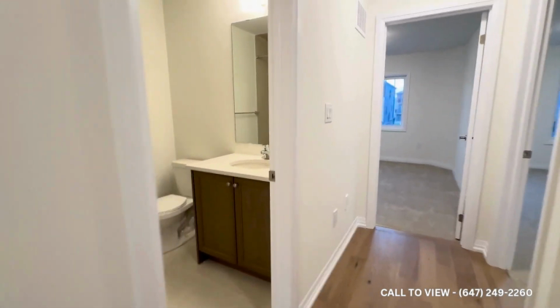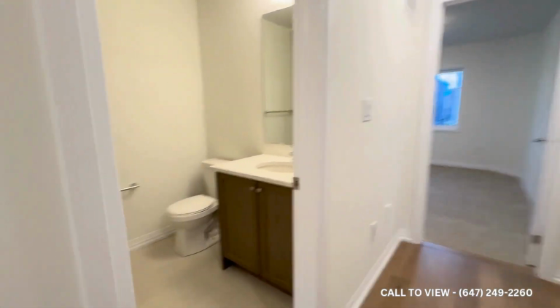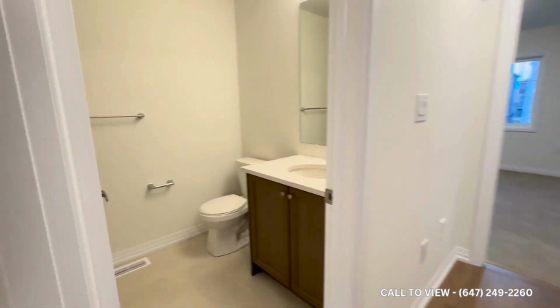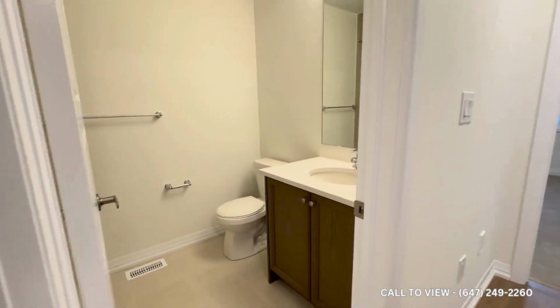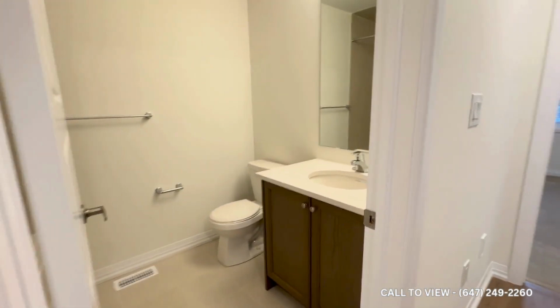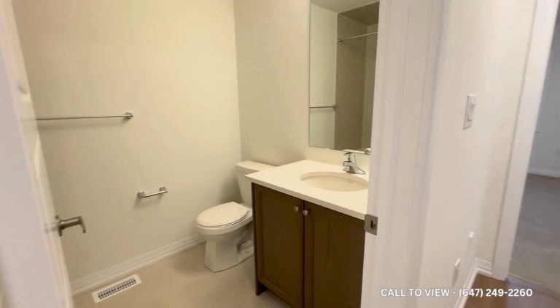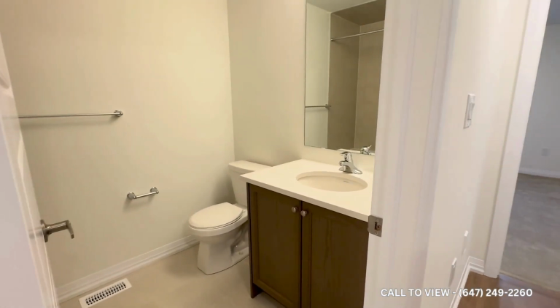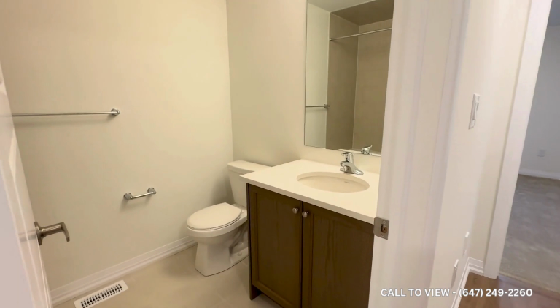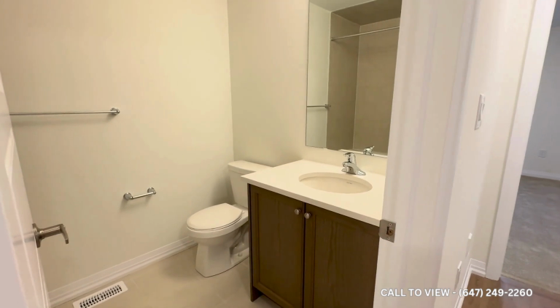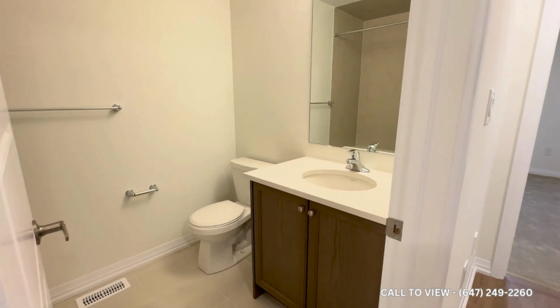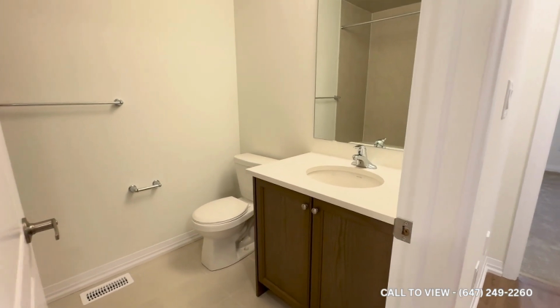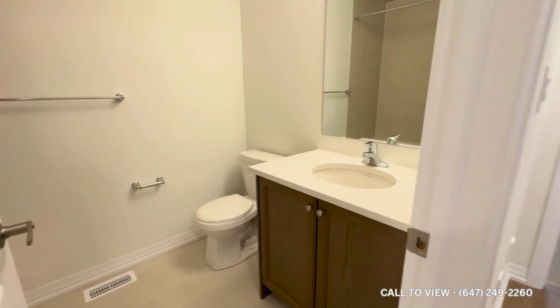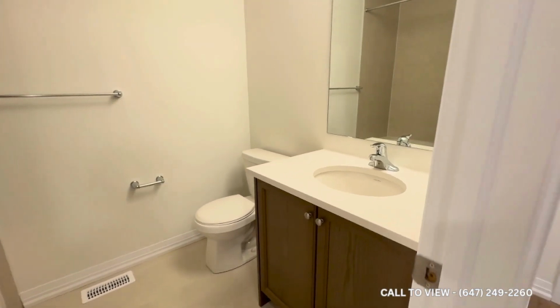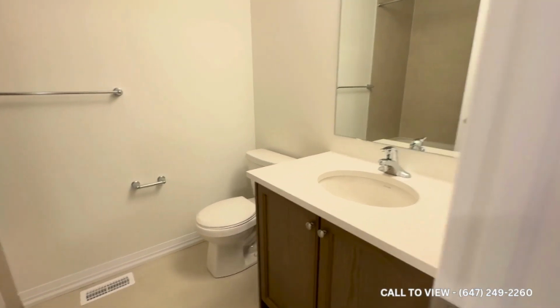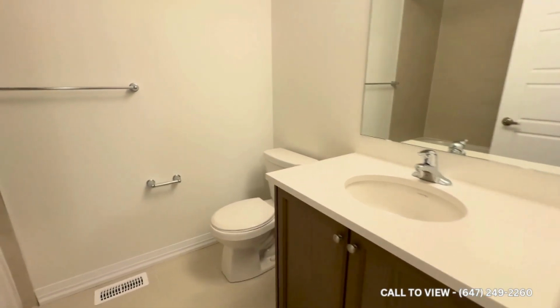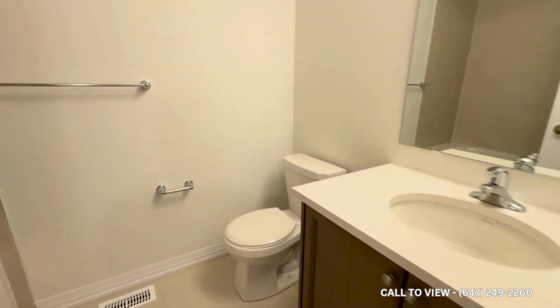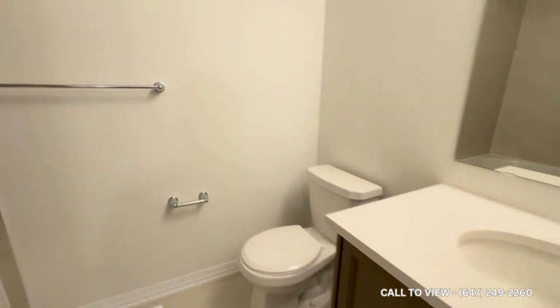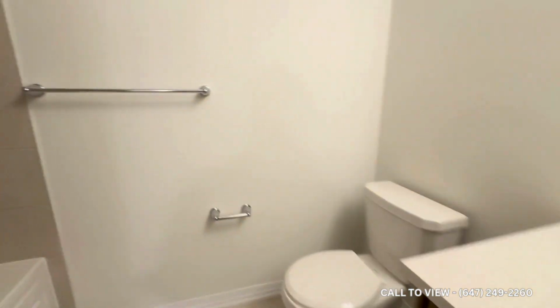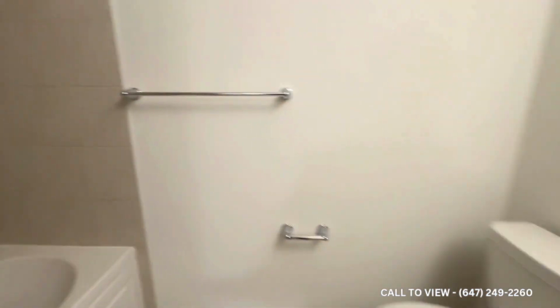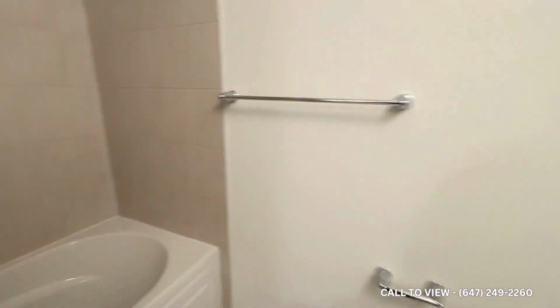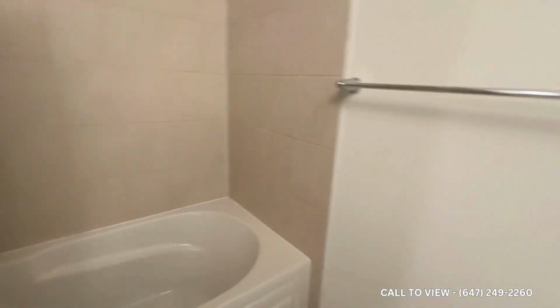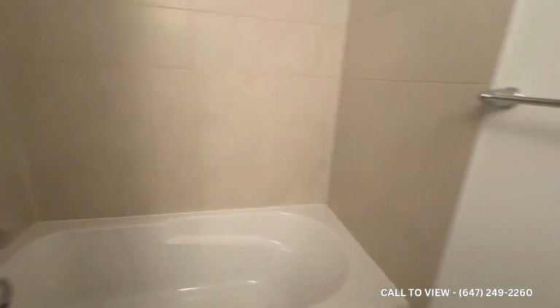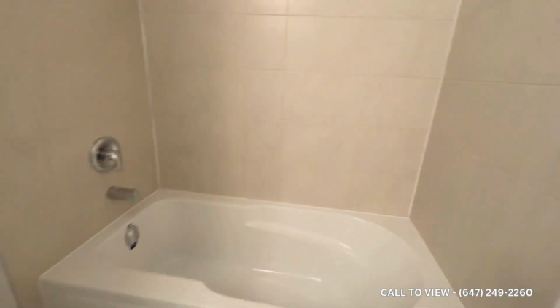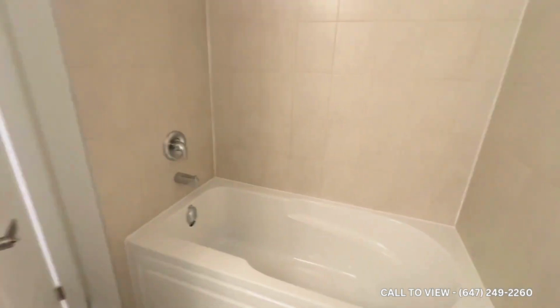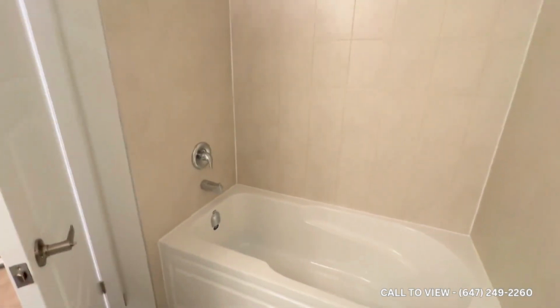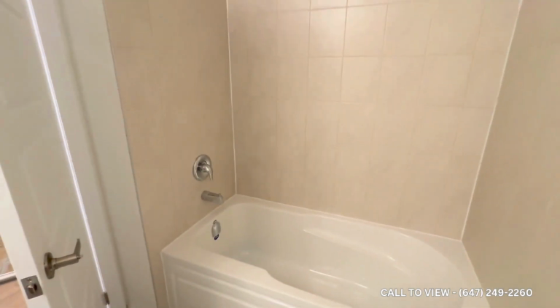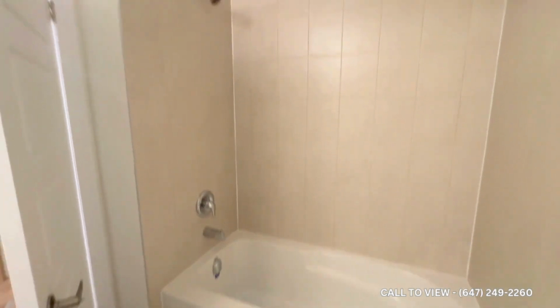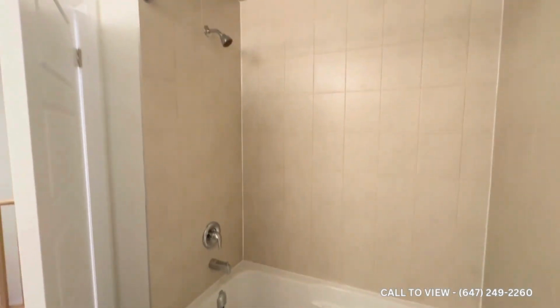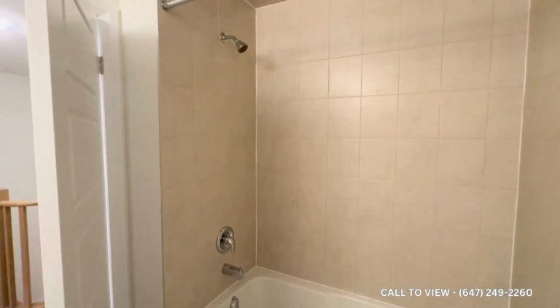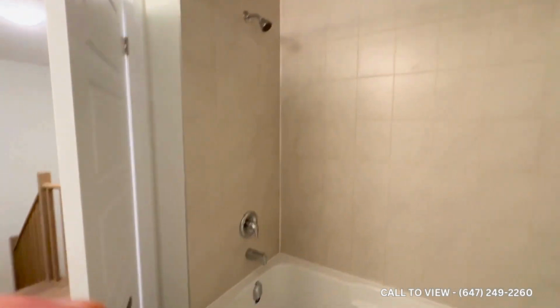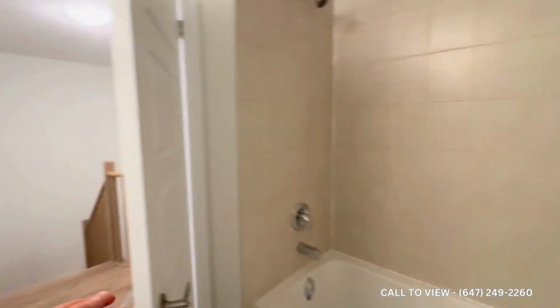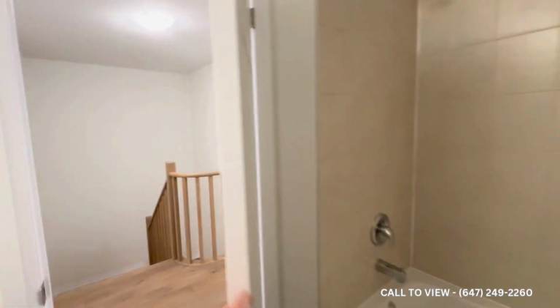Just beside that, you have the main bathroom for this level — good storage on the vanity, your toilet, and your tub with the shower head above.